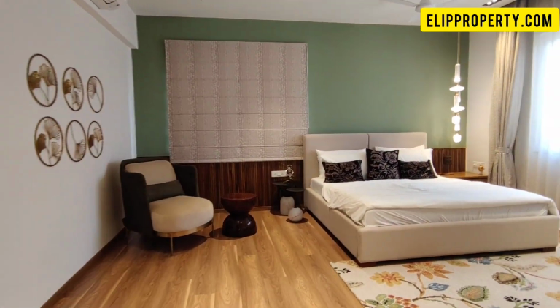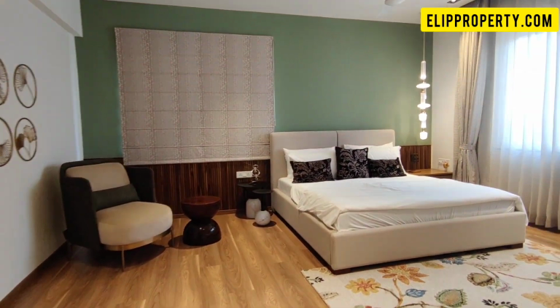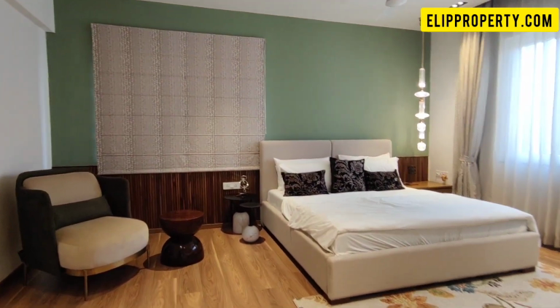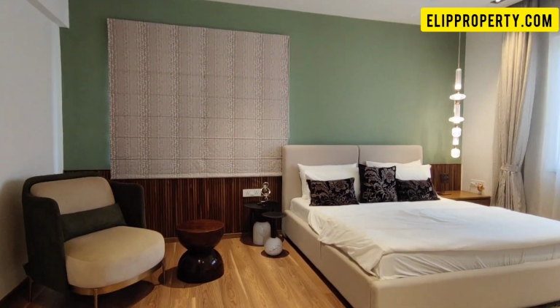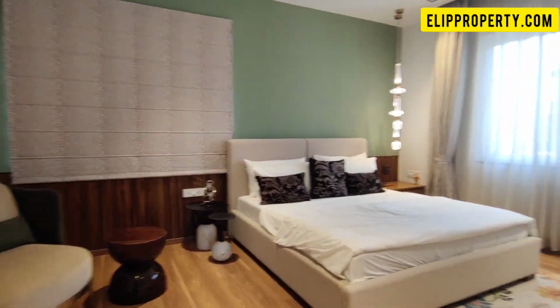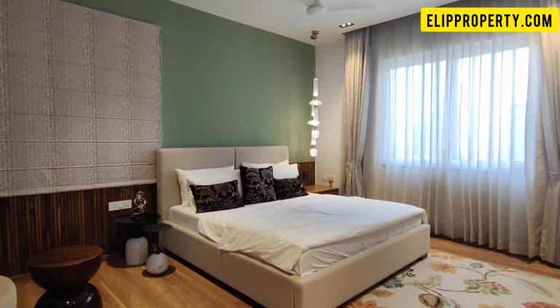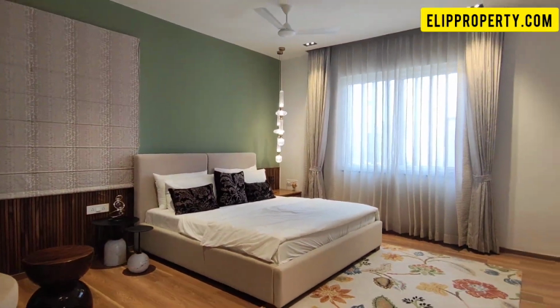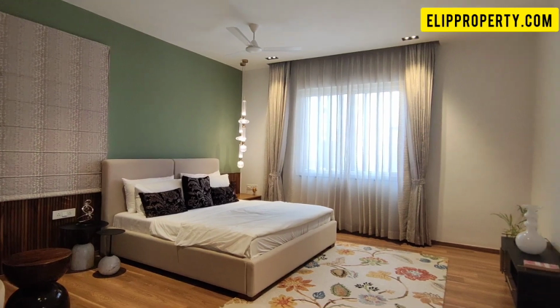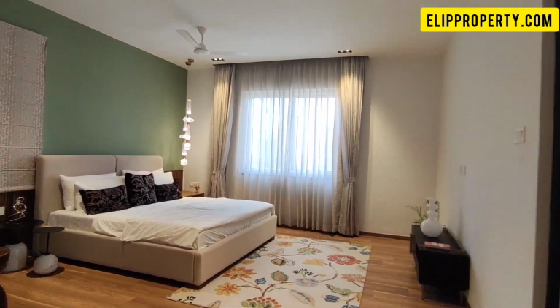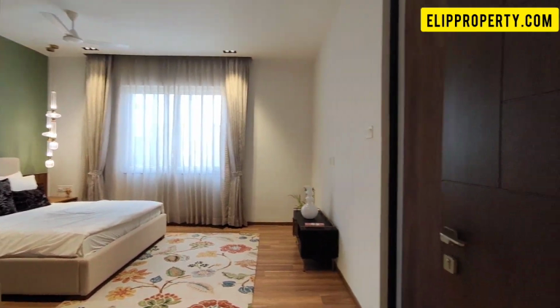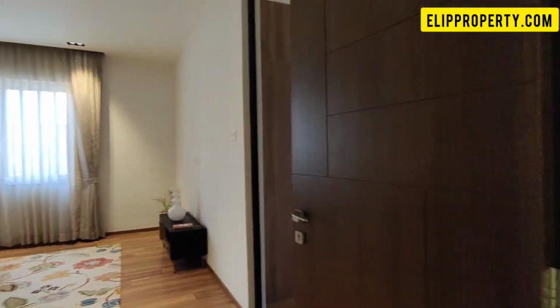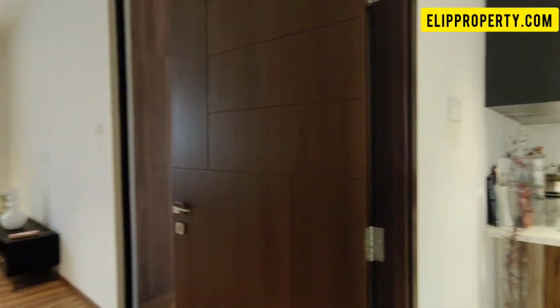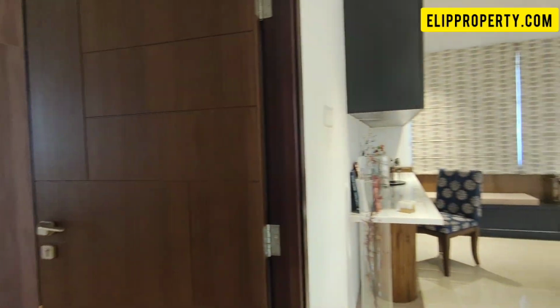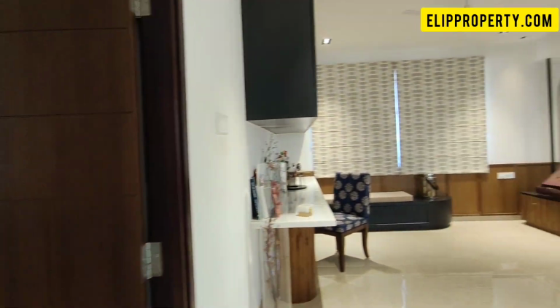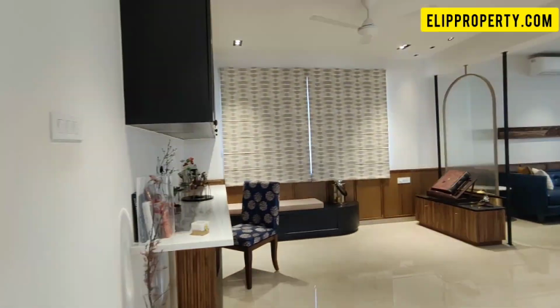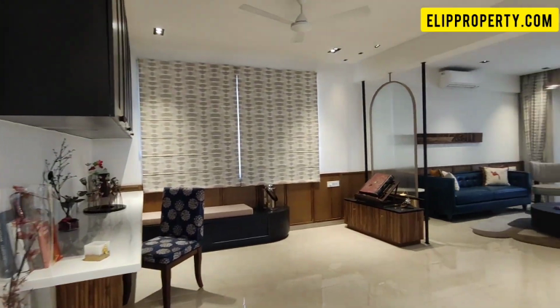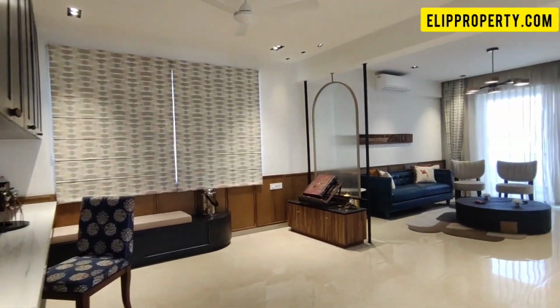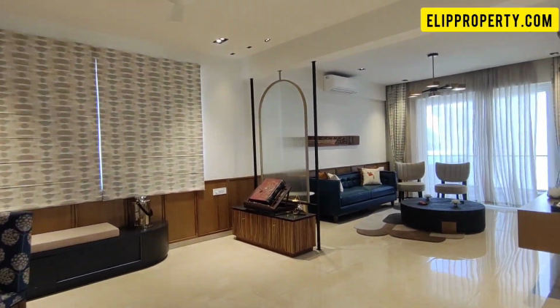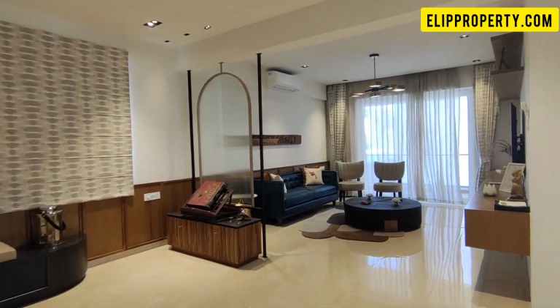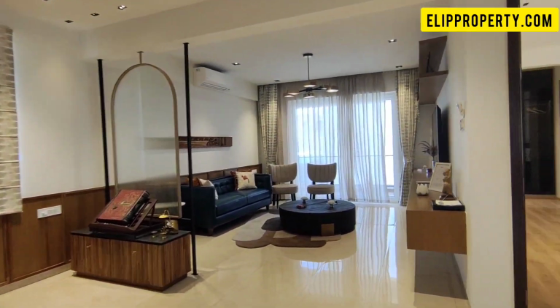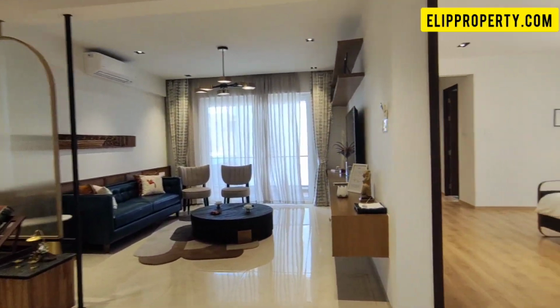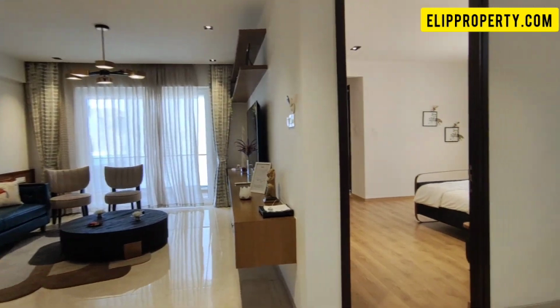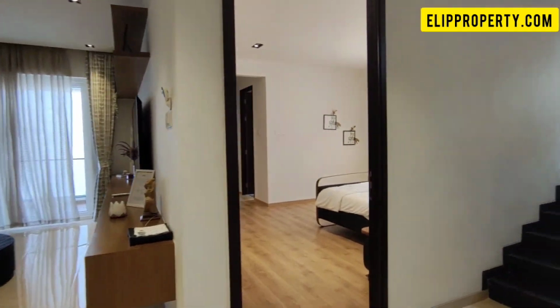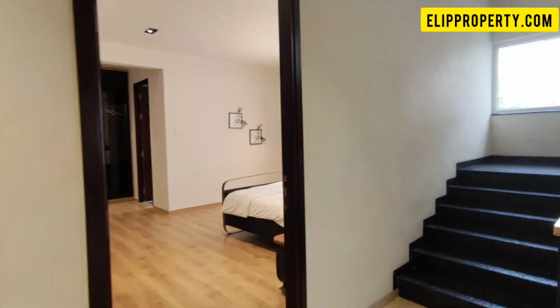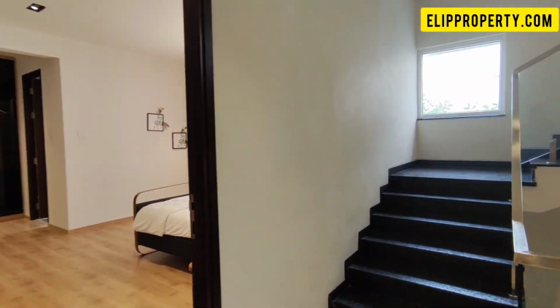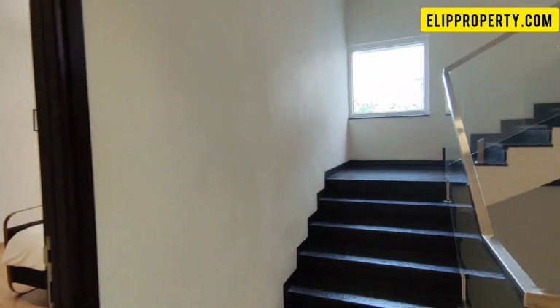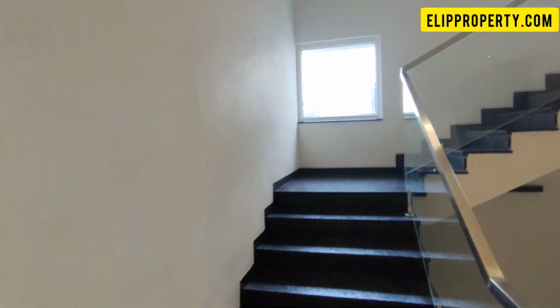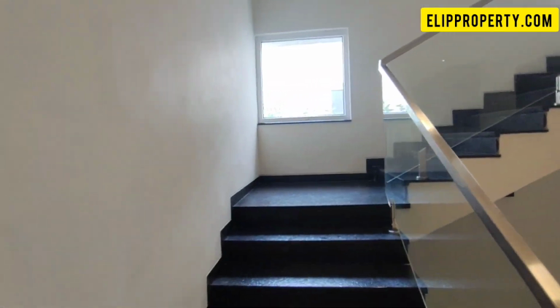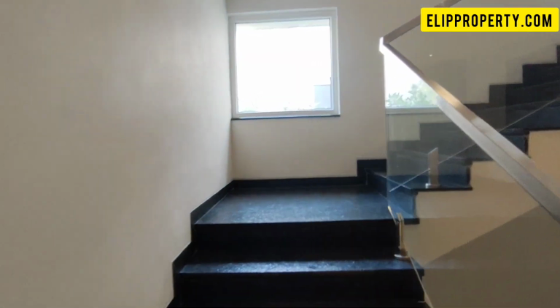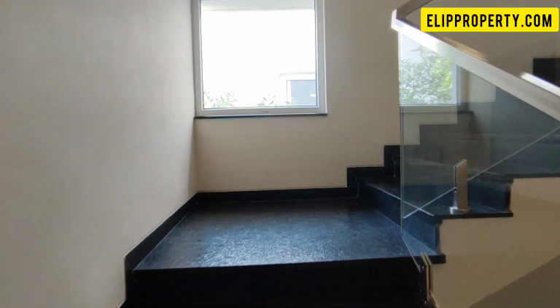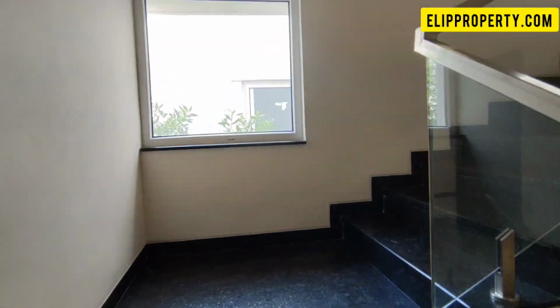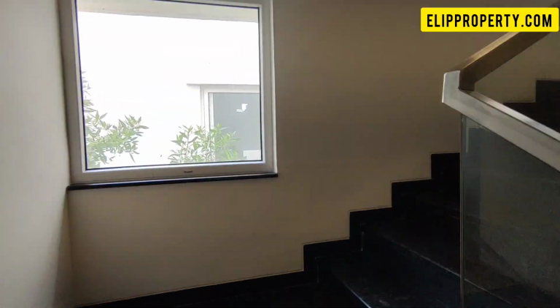The project has 300 square yard villas with a total of 224 units. Almost 85% of the units have been sold out, and only 10 to 12 units are still available.